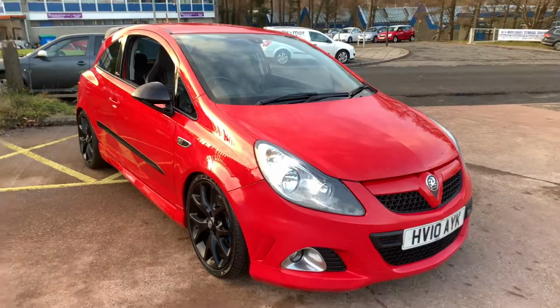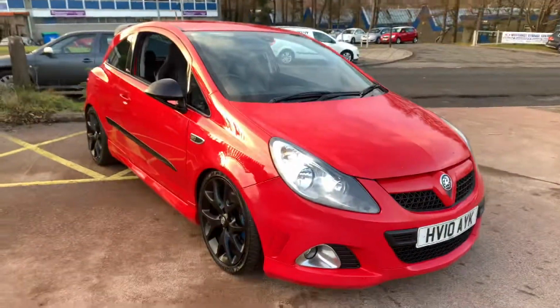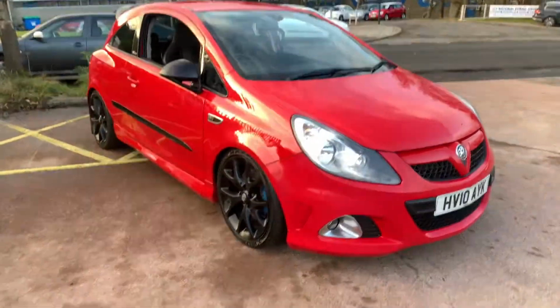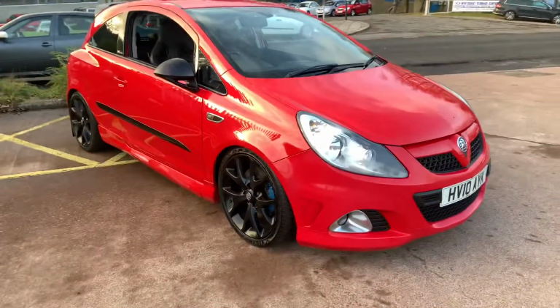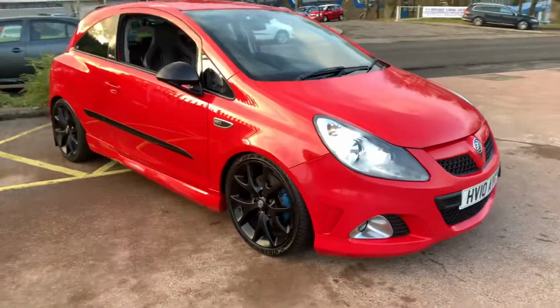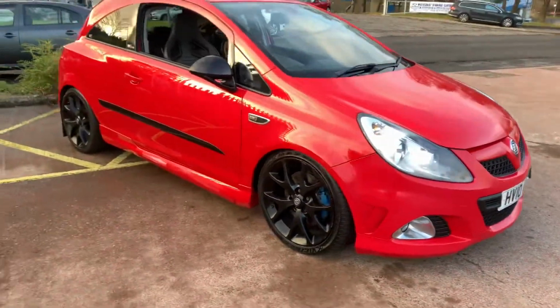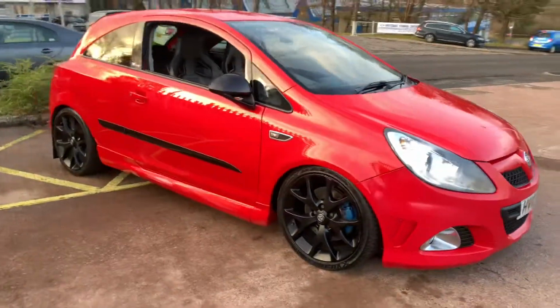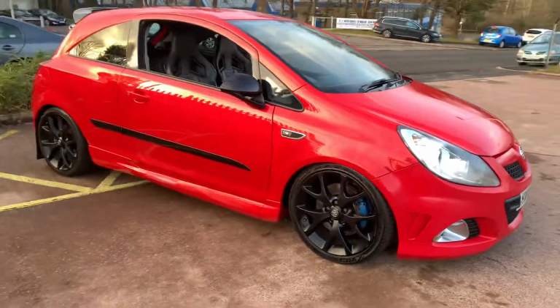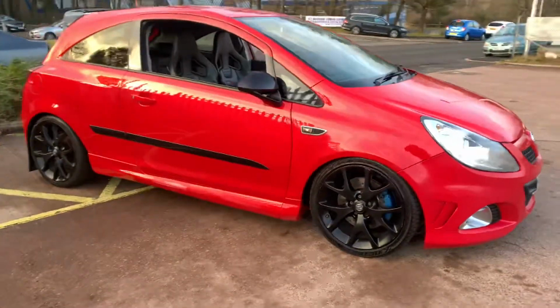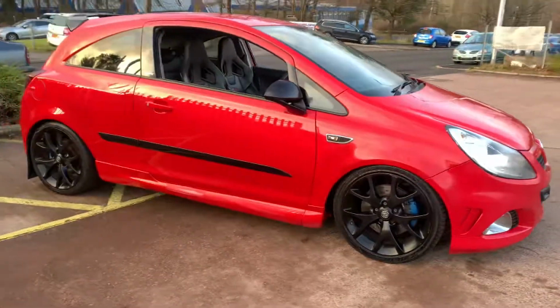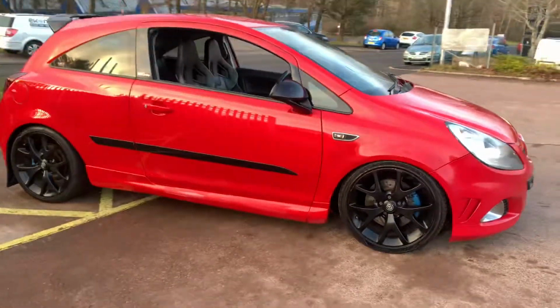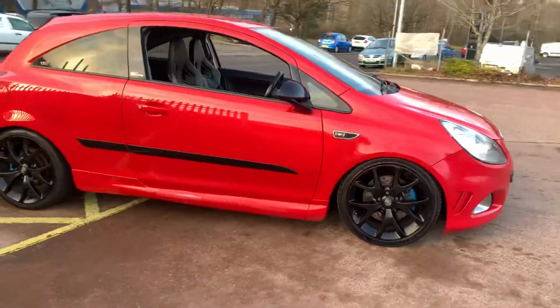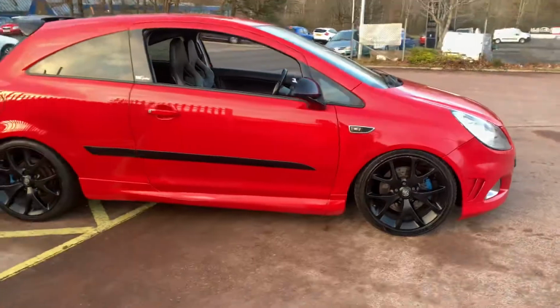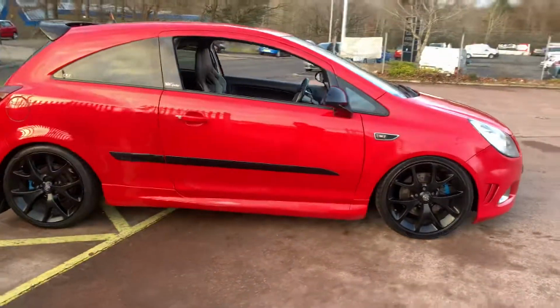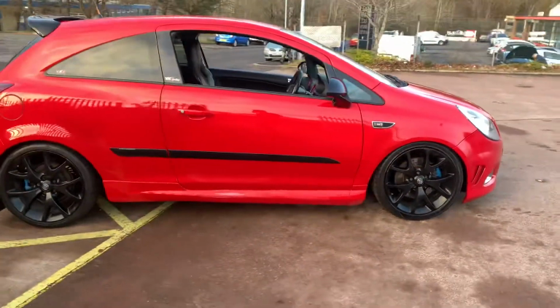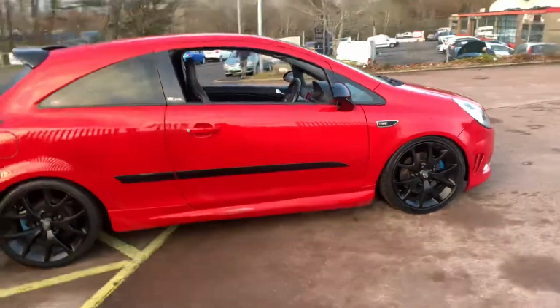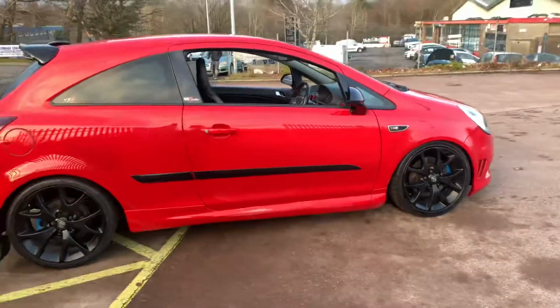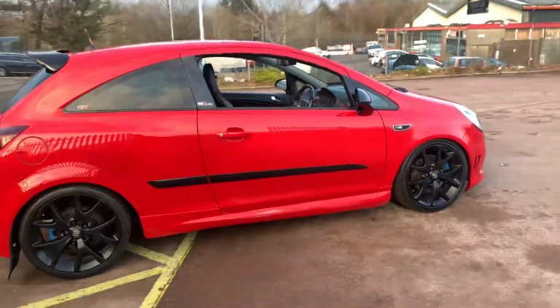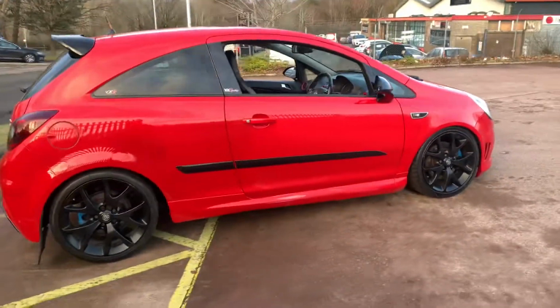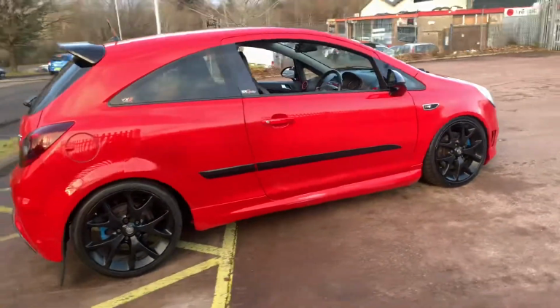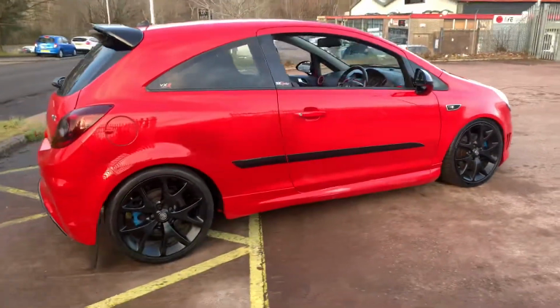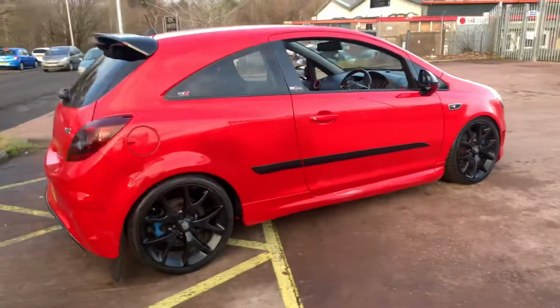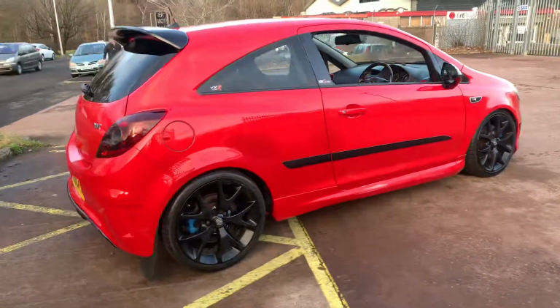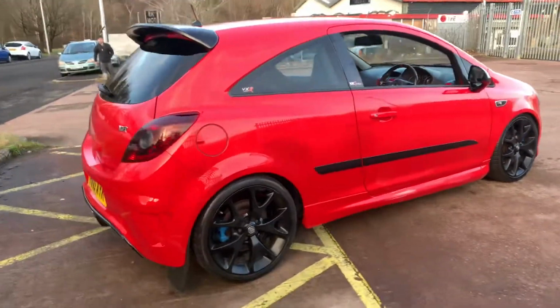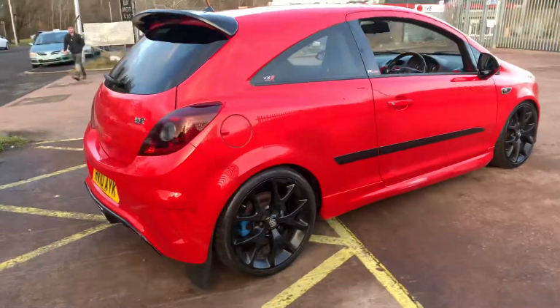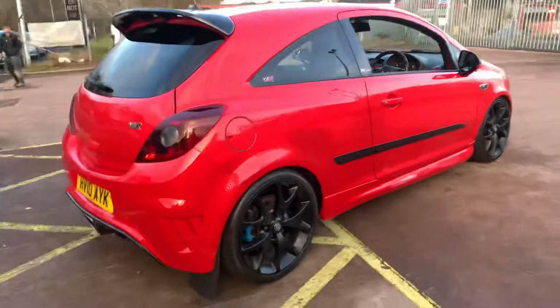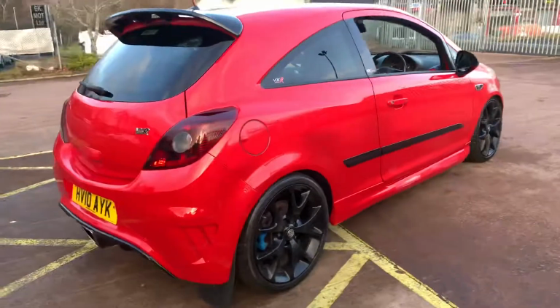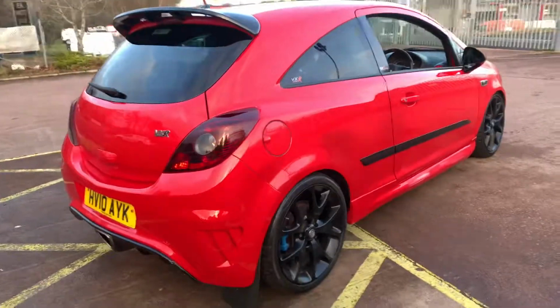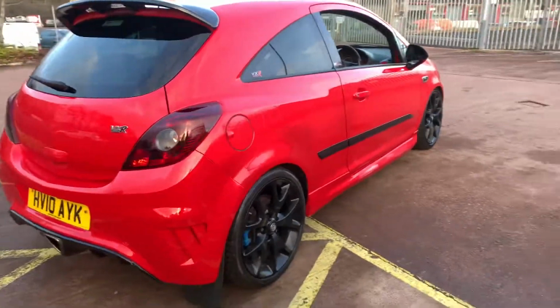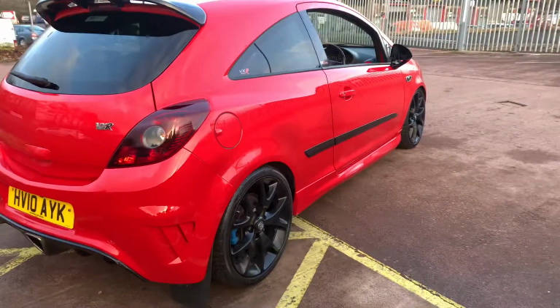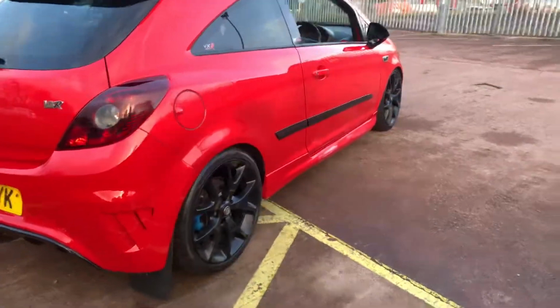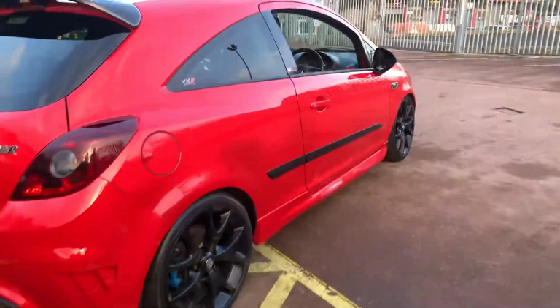Hi there, this is a 2010 Corsa VXR VX Racing Edition on sale at TVS Car Sales in Glasgow. As you can see, it's a red three-door VXR VX Racing.